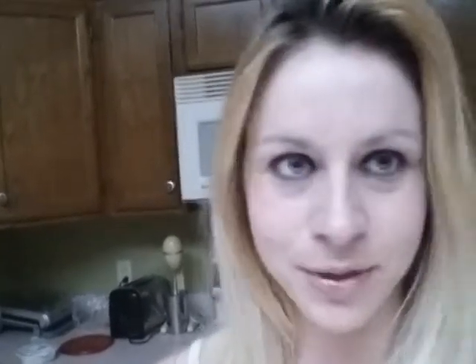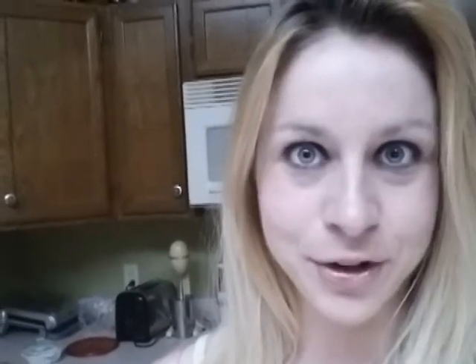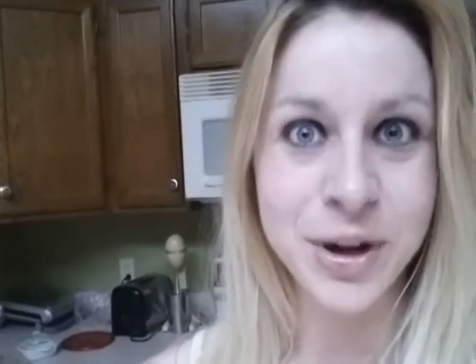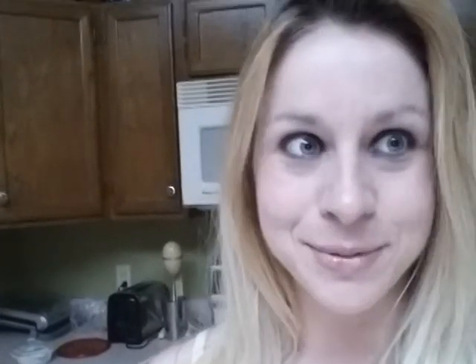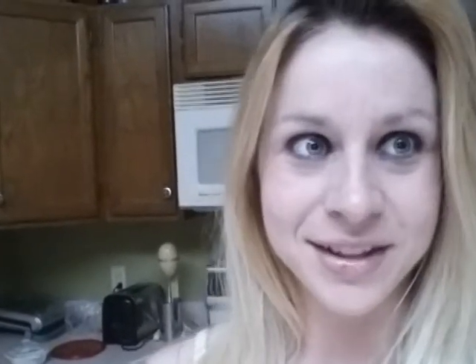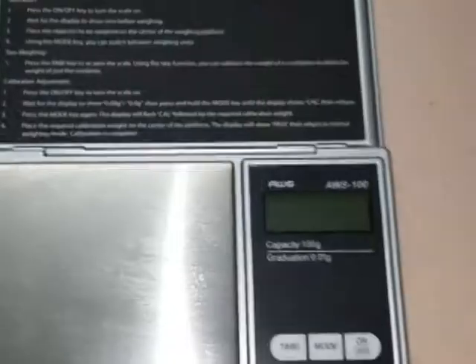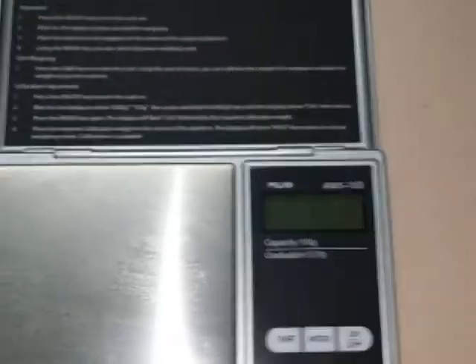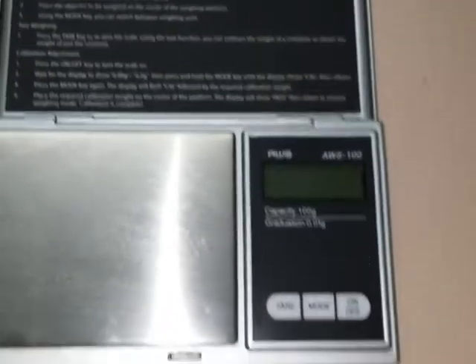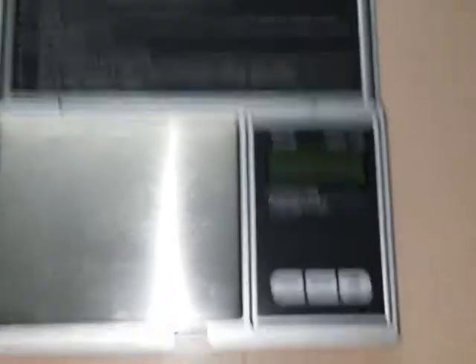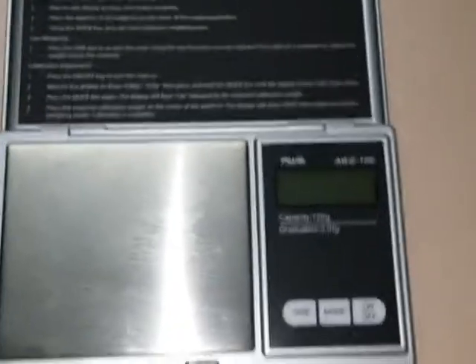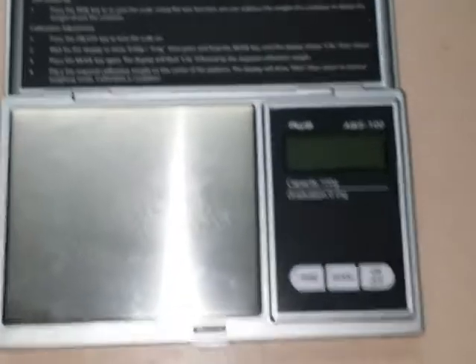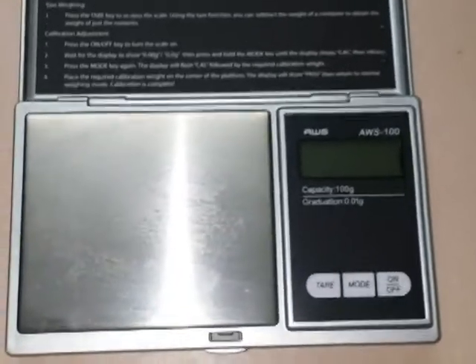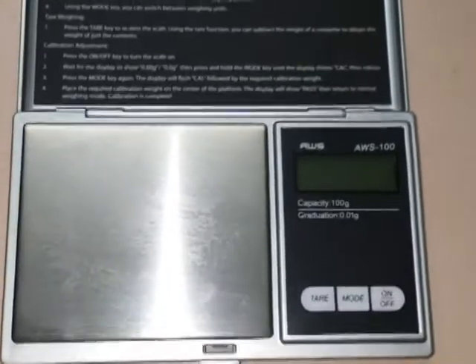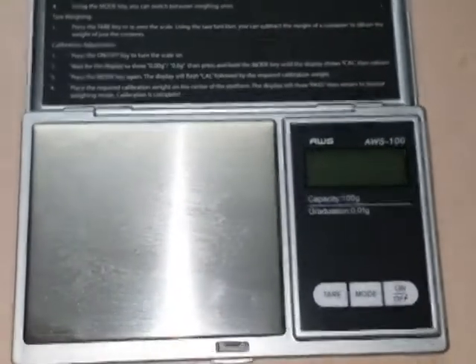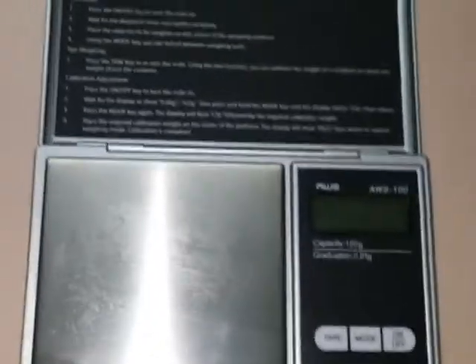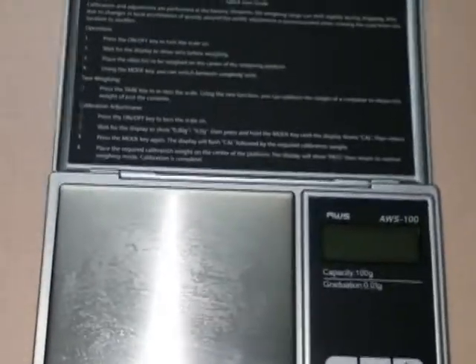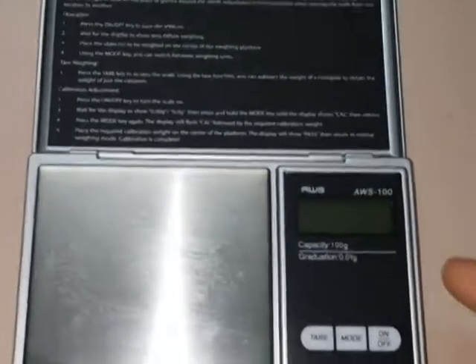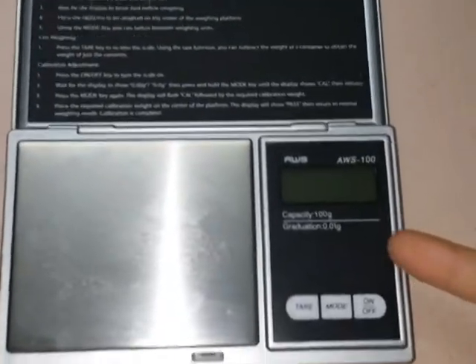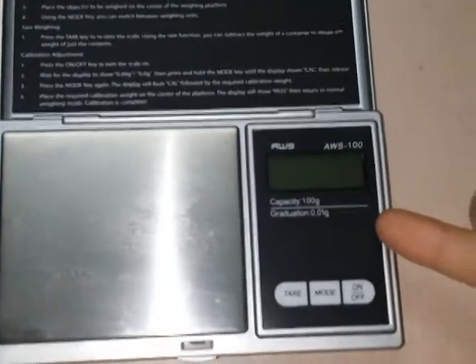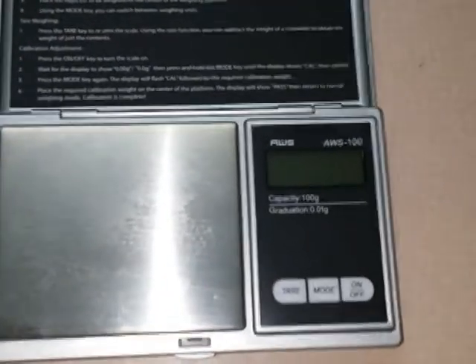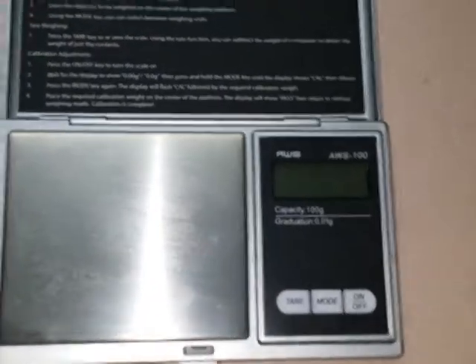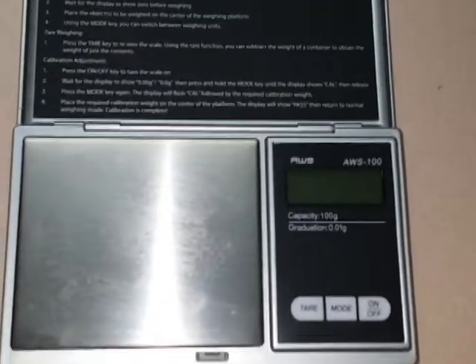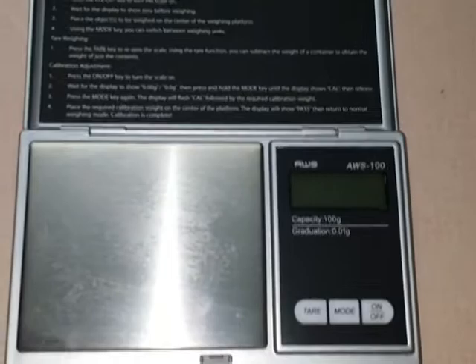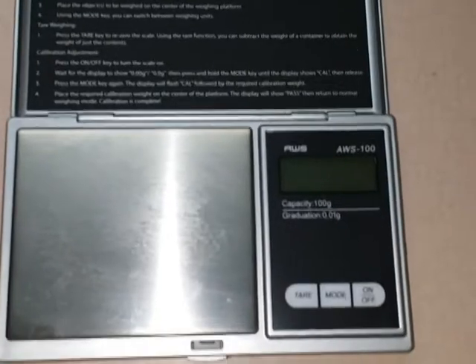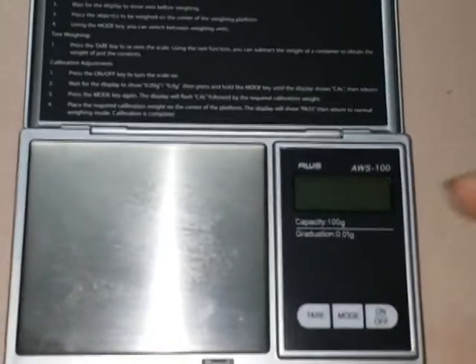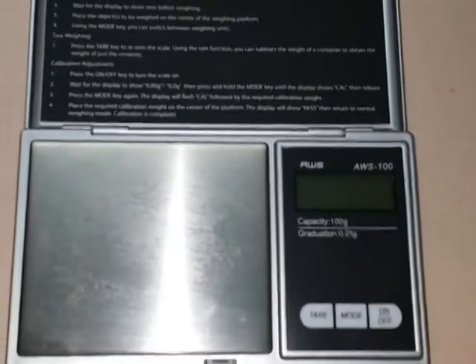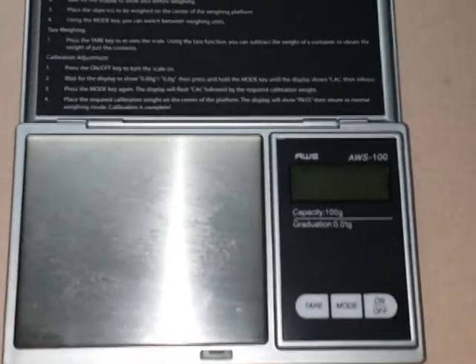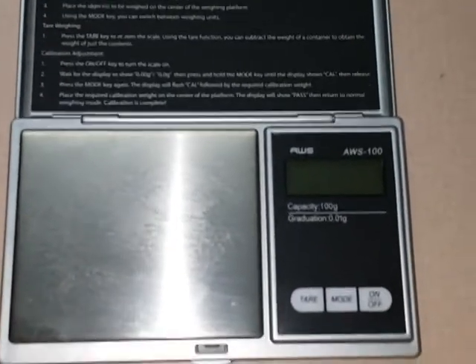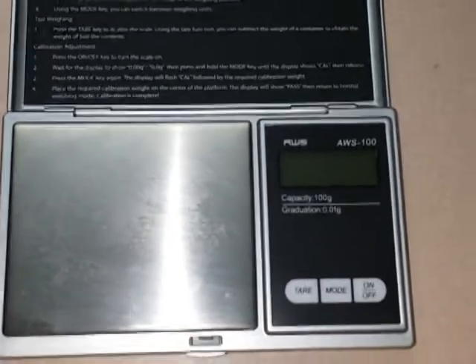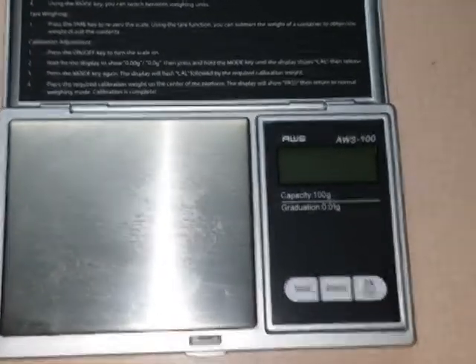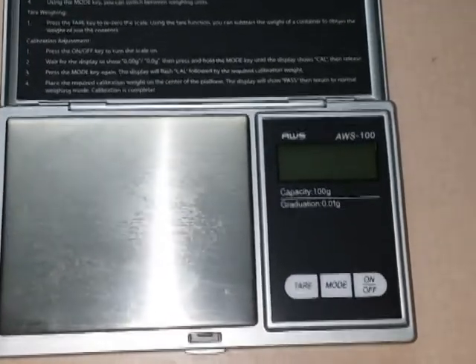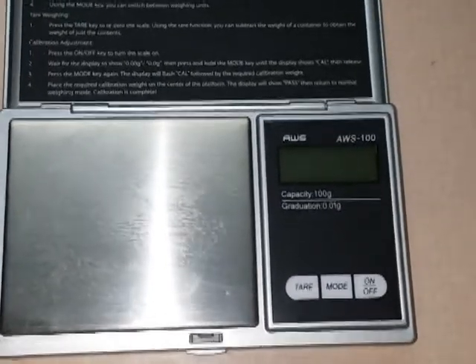Okay, without further ado, let me show you how this is done. This is our analytical balance. You can see this little one has a maximum capacity of 100 grams and a precision of a hundredth of a gram.